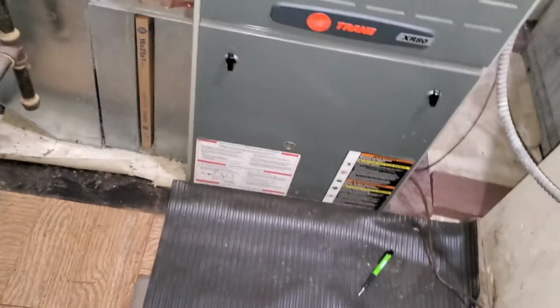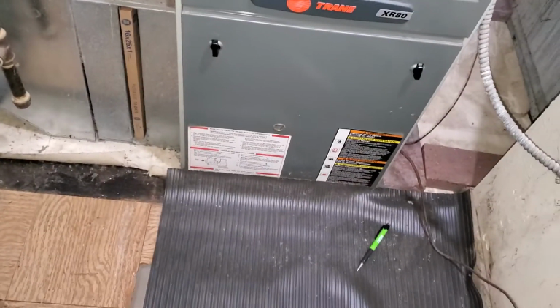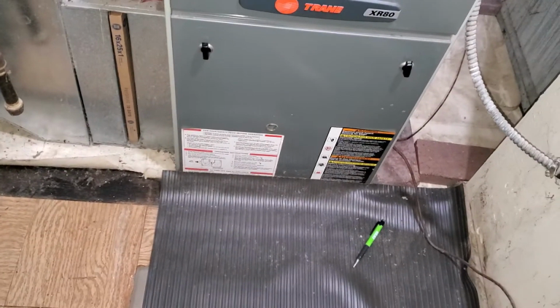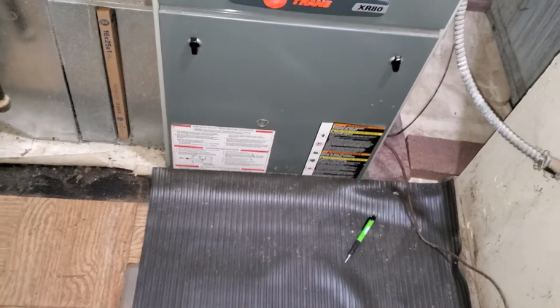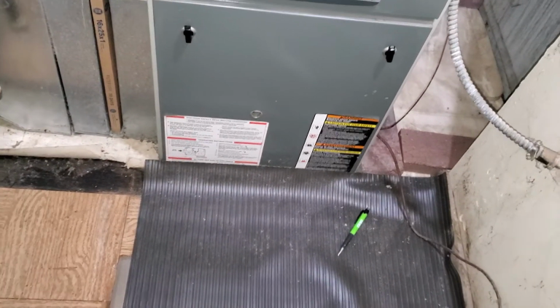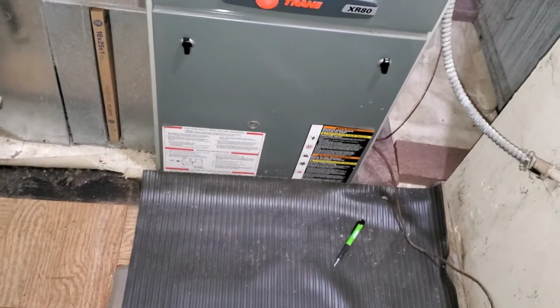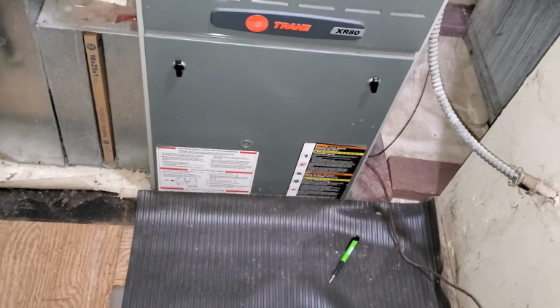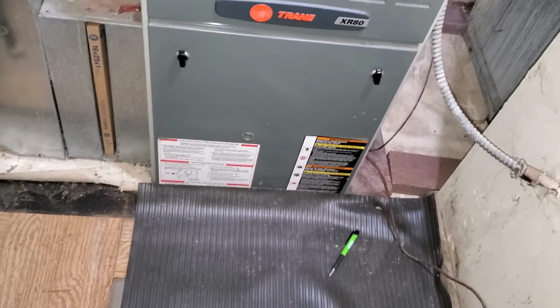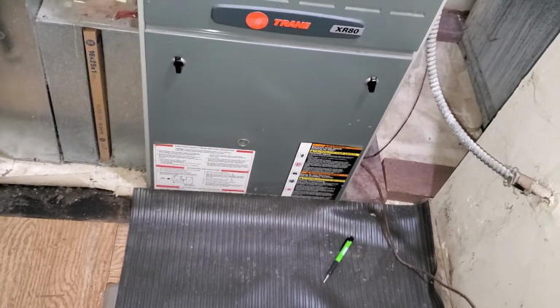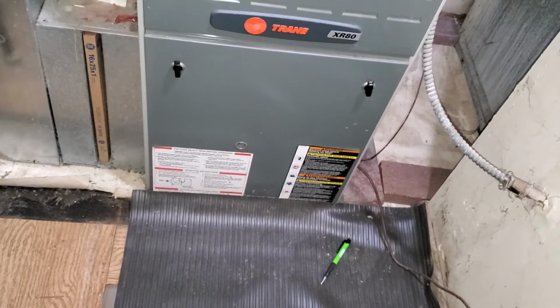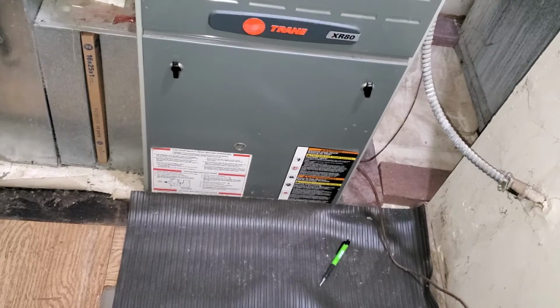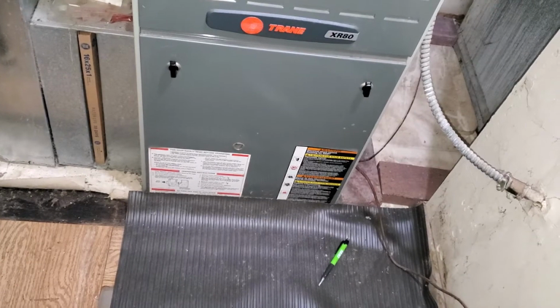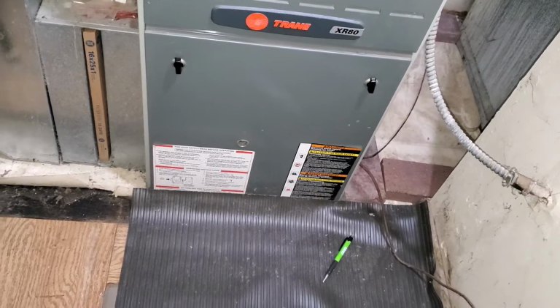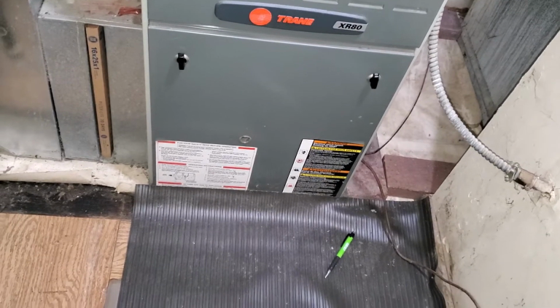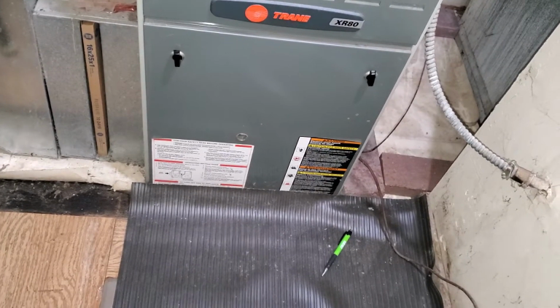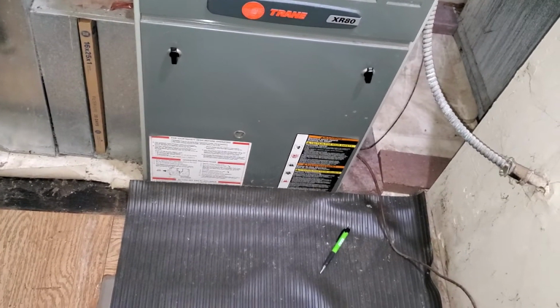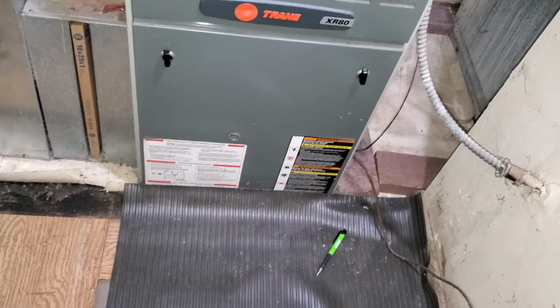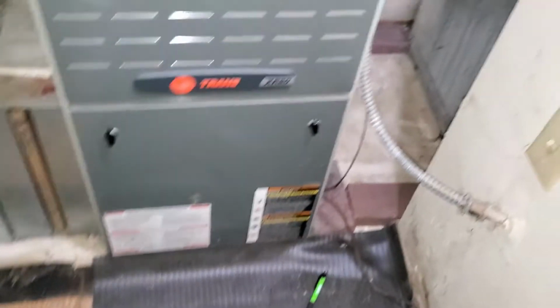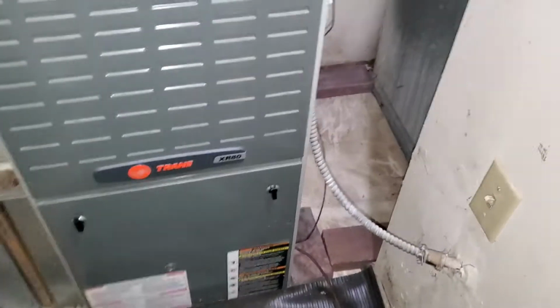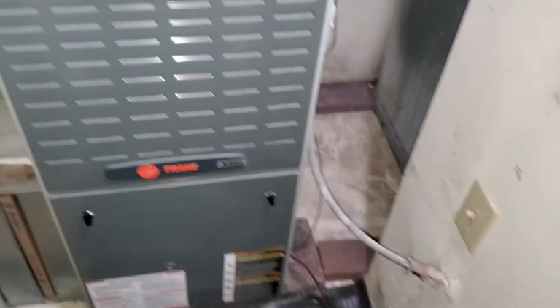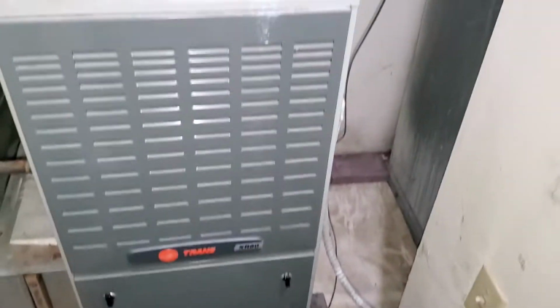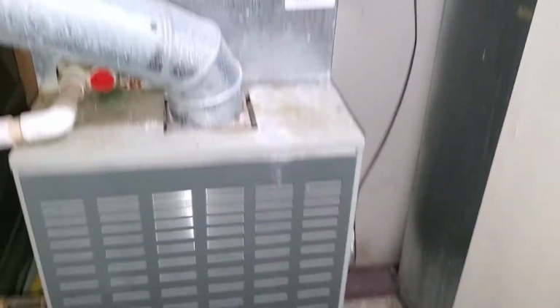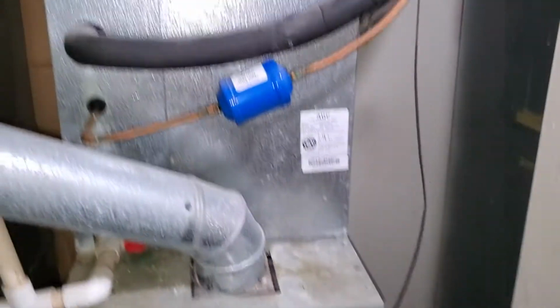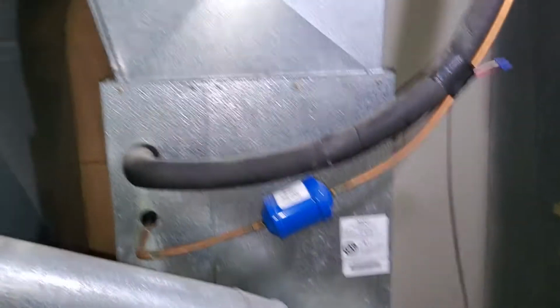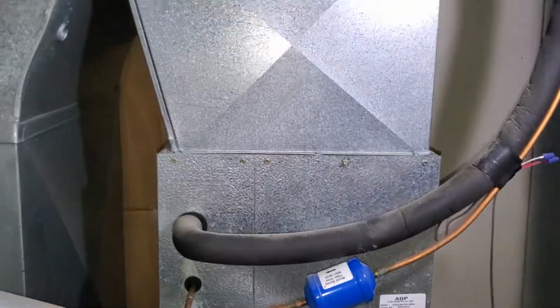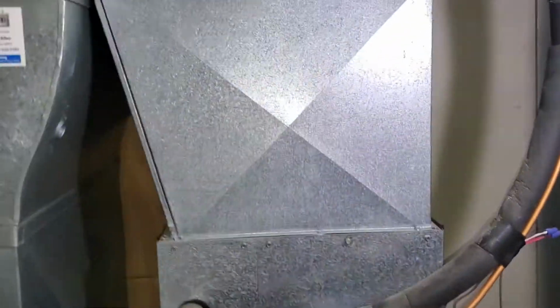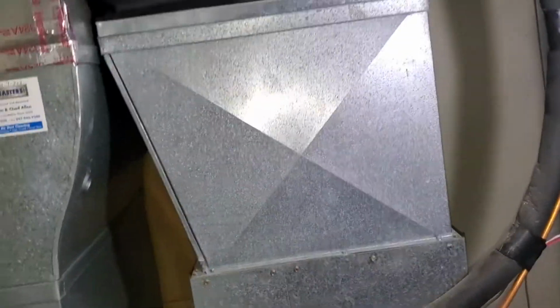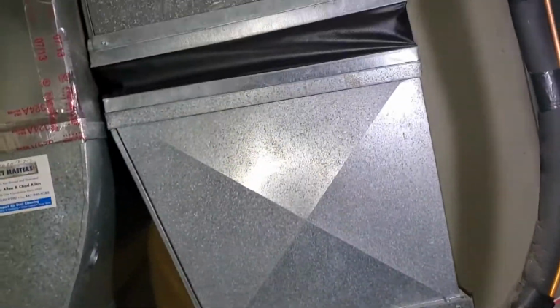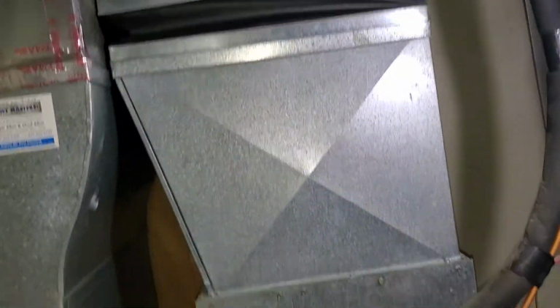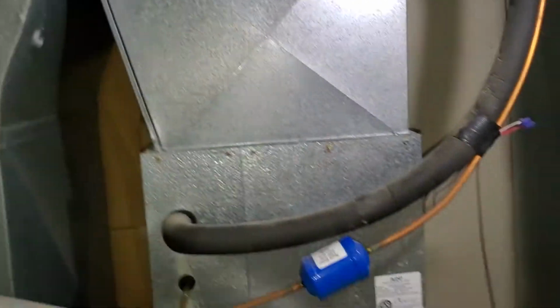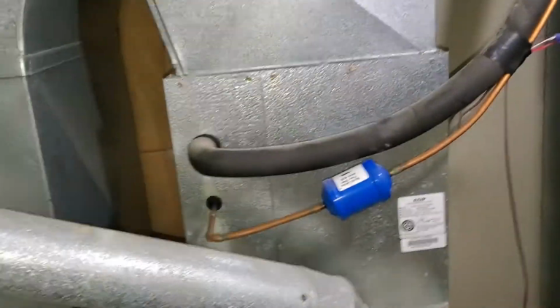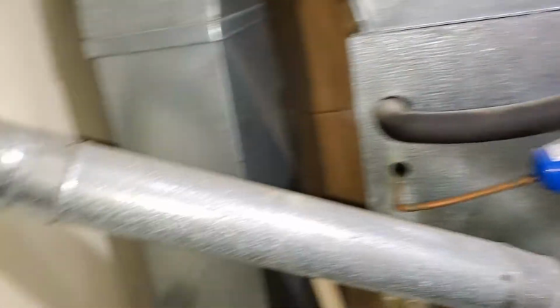Our filter slot — we're keeping a single-inch filter slot, it's going to be 16 by 25 by 1. And that is pretty much it. We're not changing the thermostat; we're keeping the existing Nest.